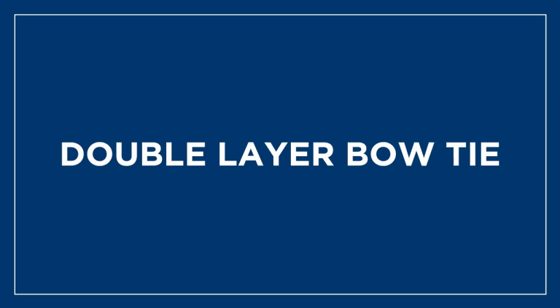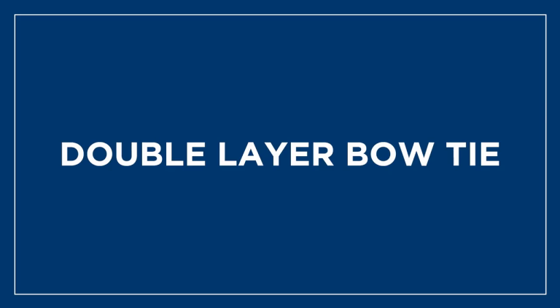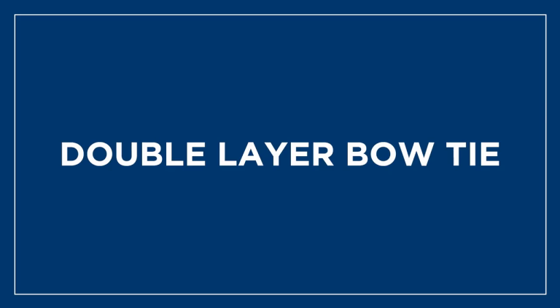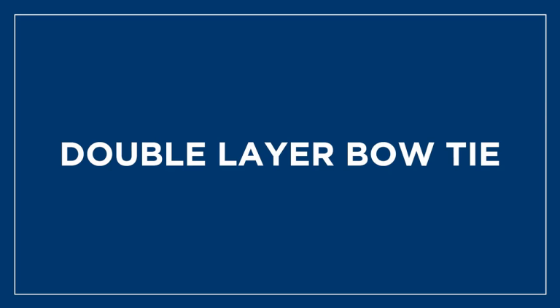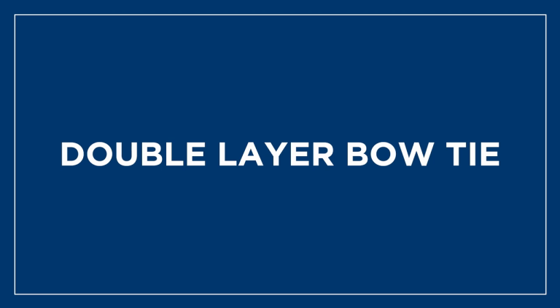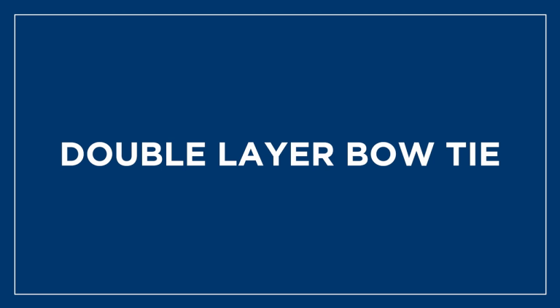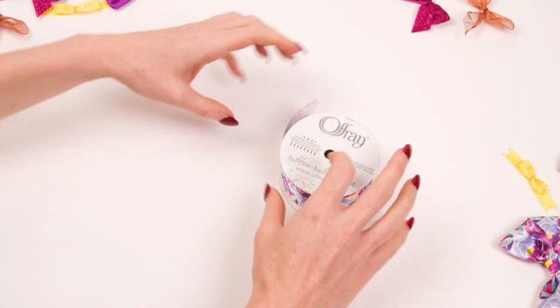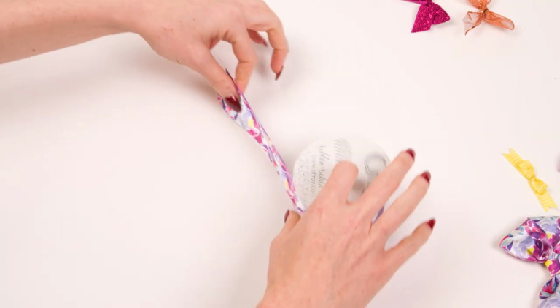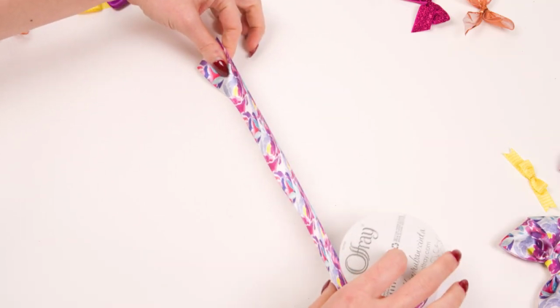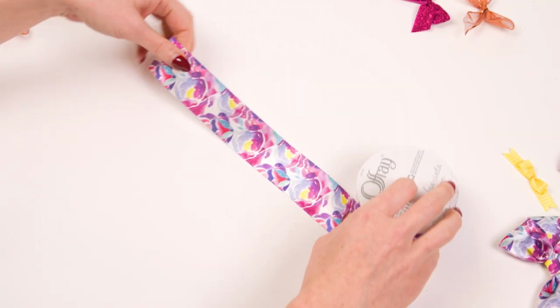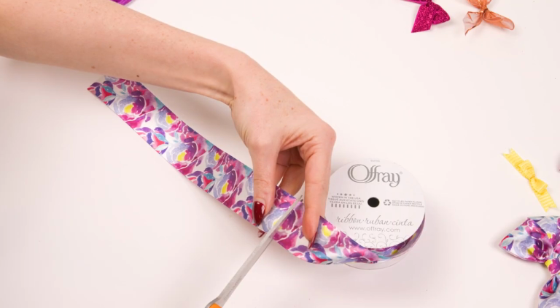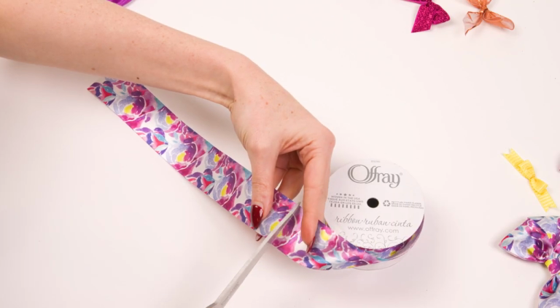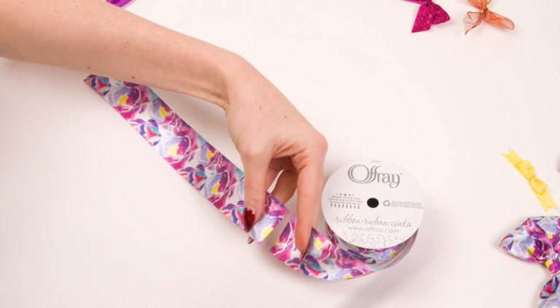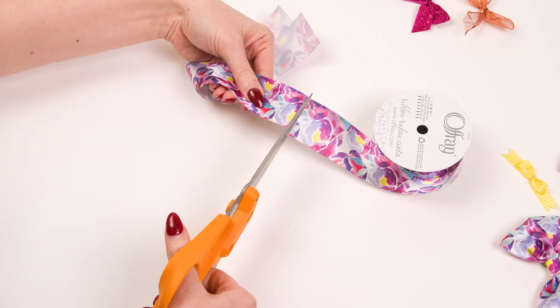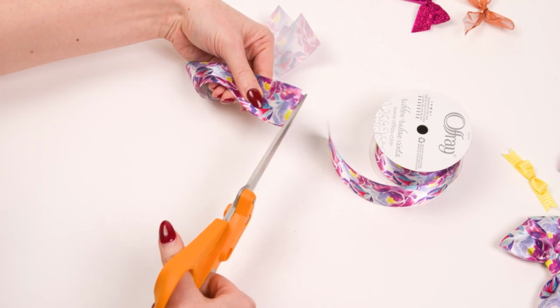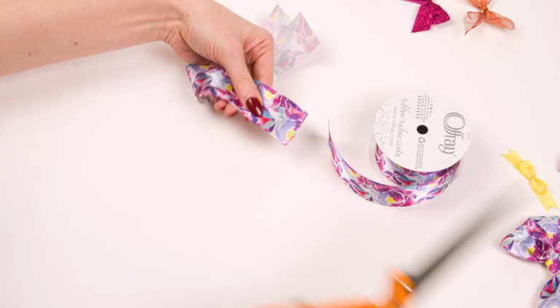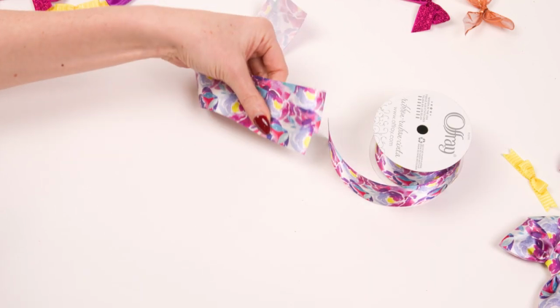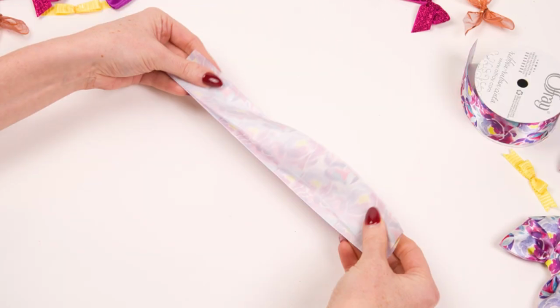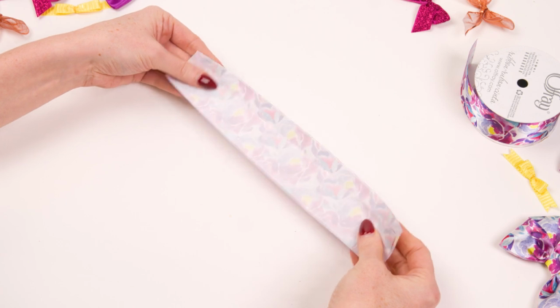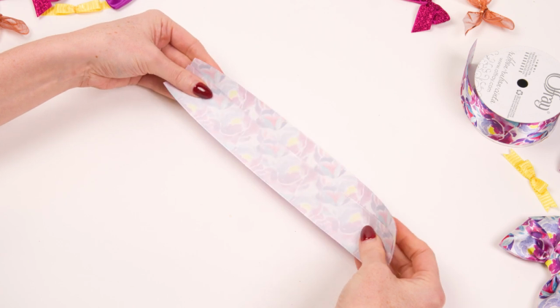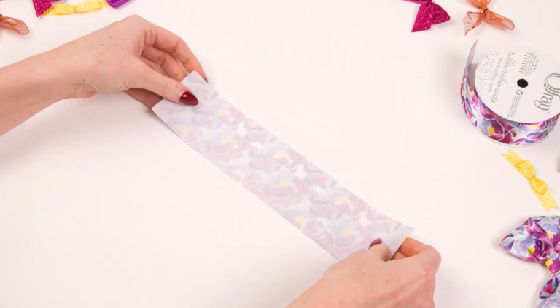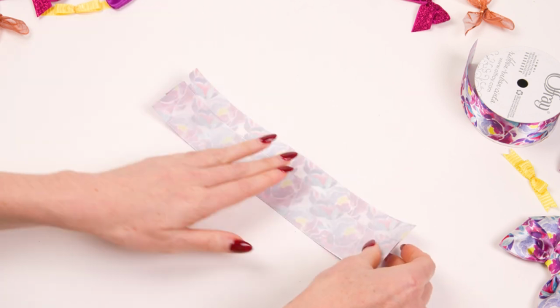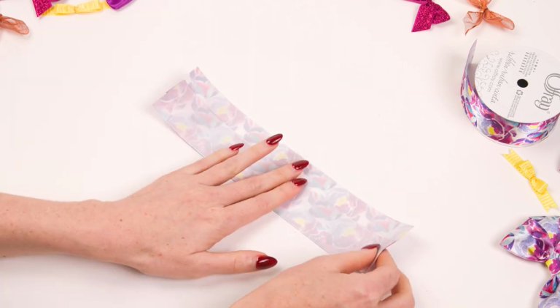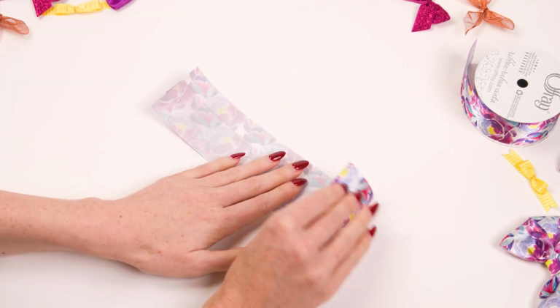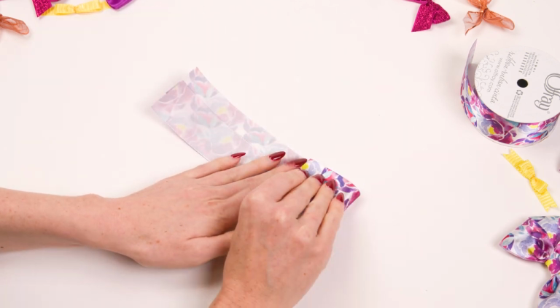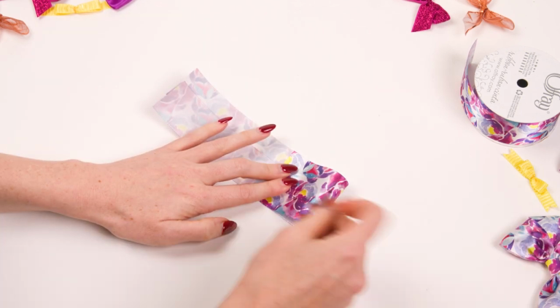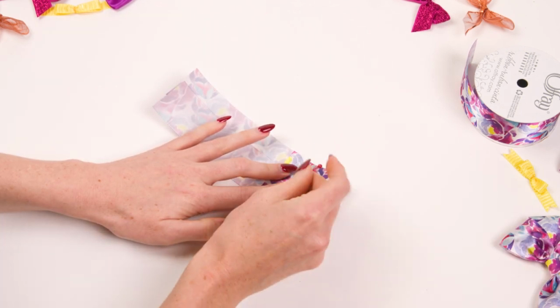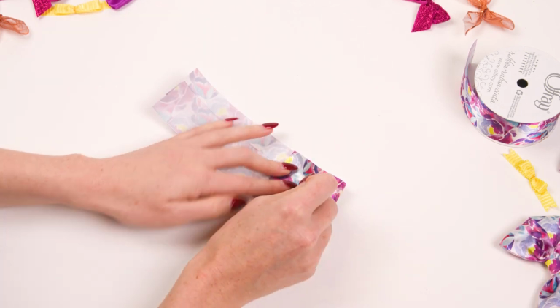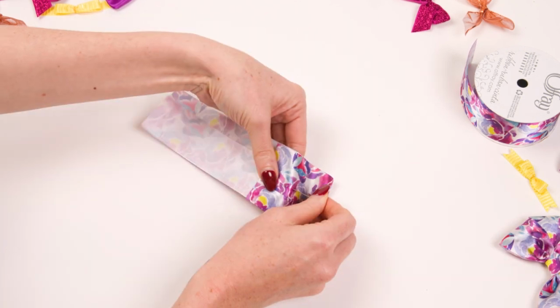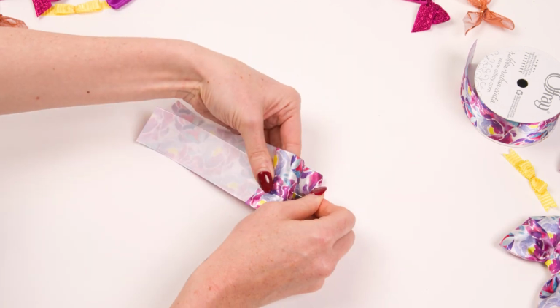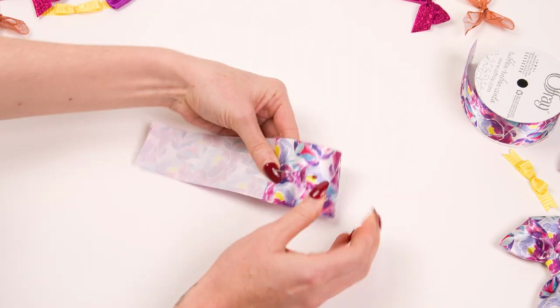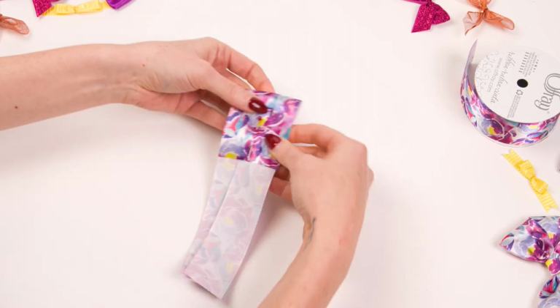Our last ribbon is a double layer bow tie. Start by cutting two equal lengths of ribbon. Lay your two pieces flat and slightly overlapping. Bring in the ends to meet in the middle and pin down.